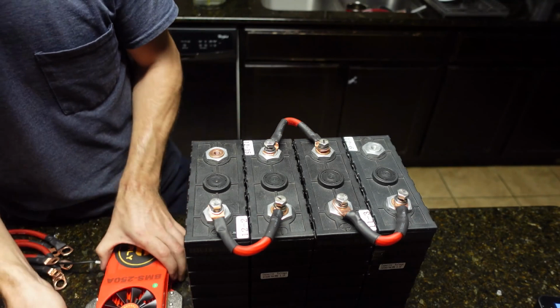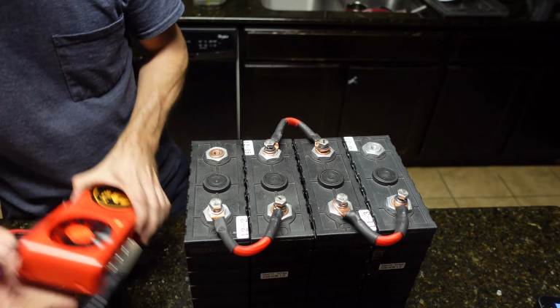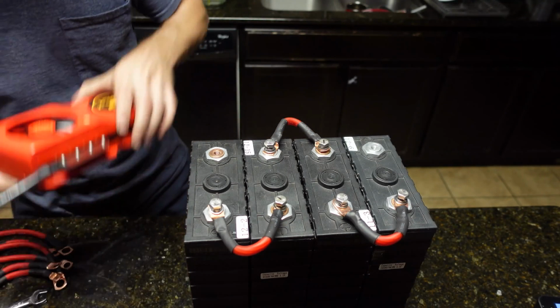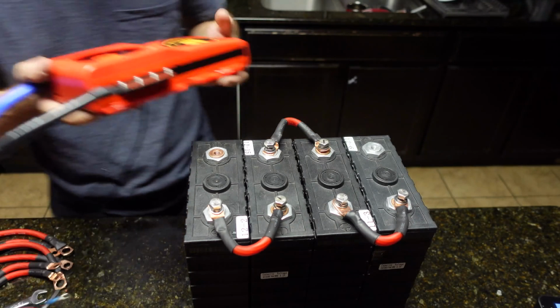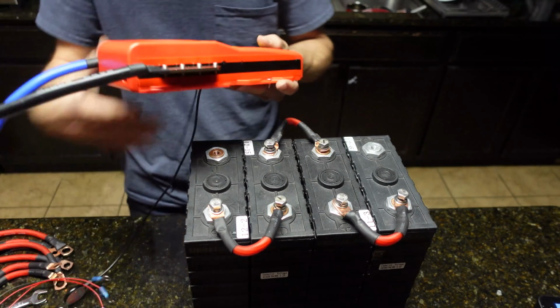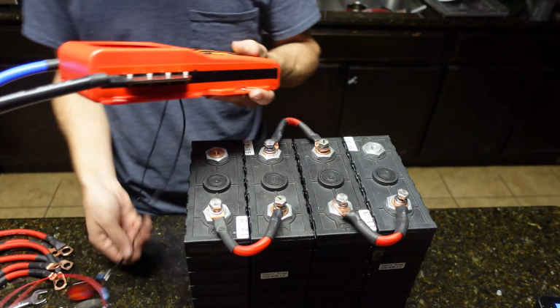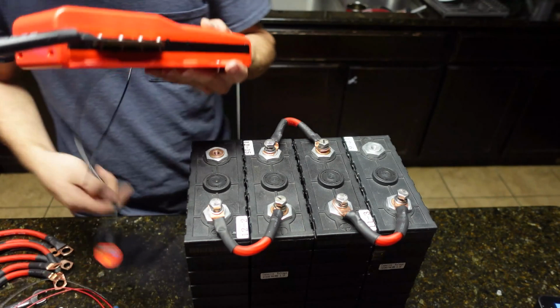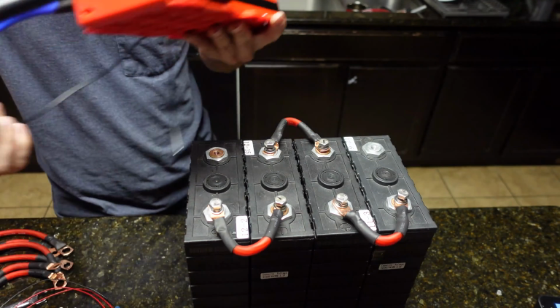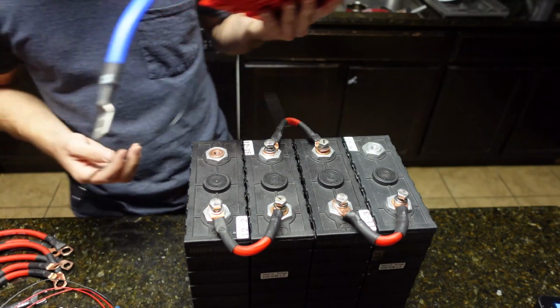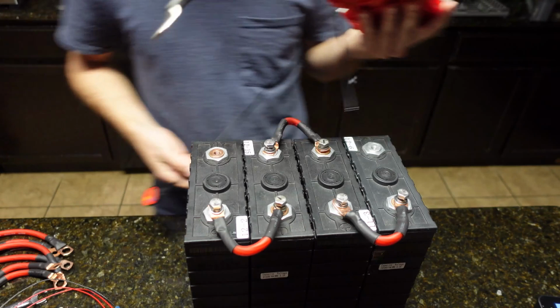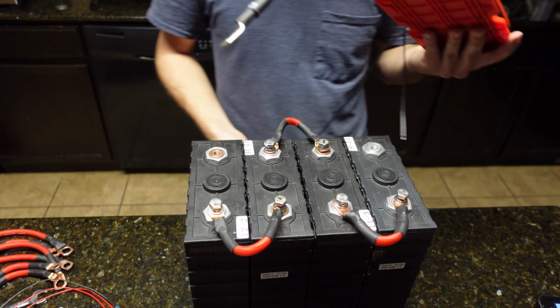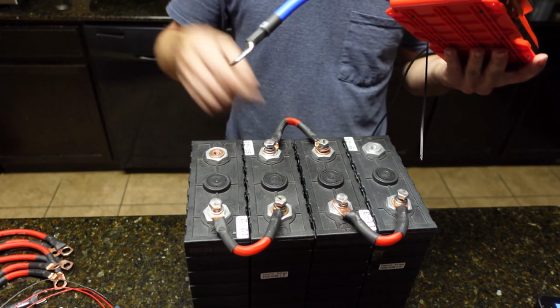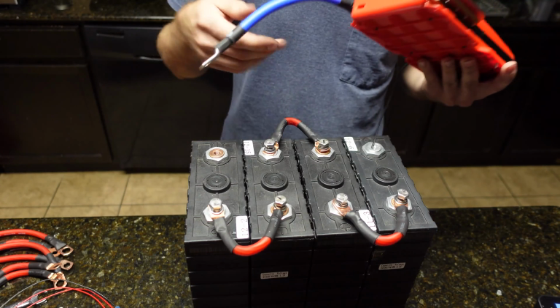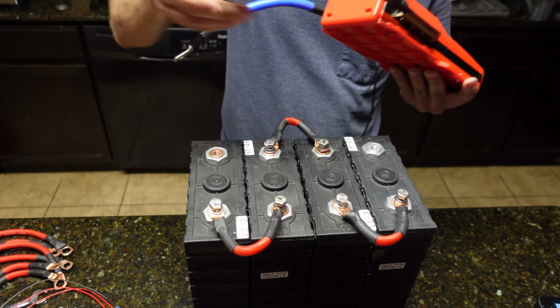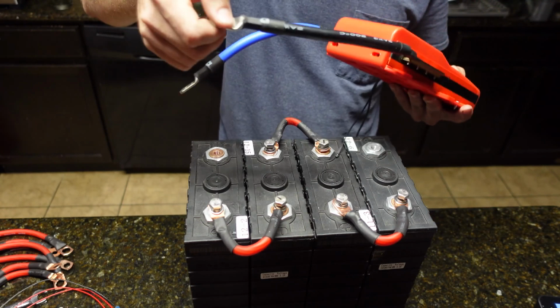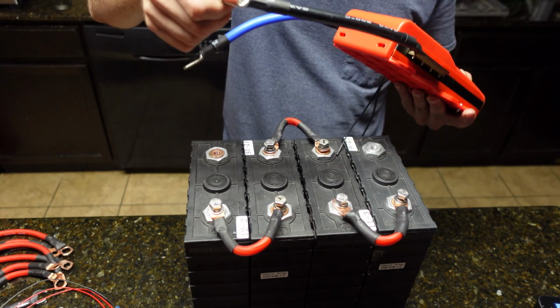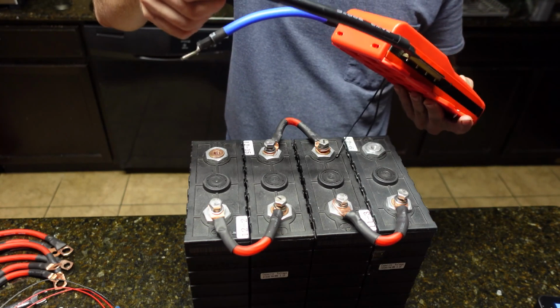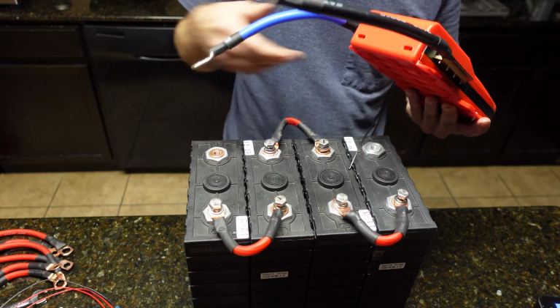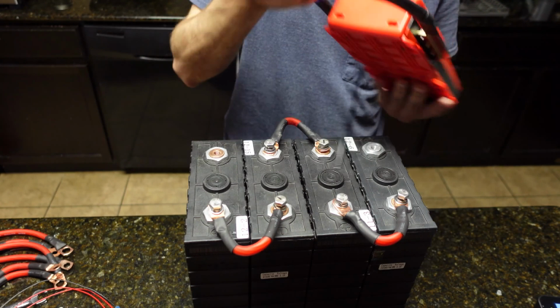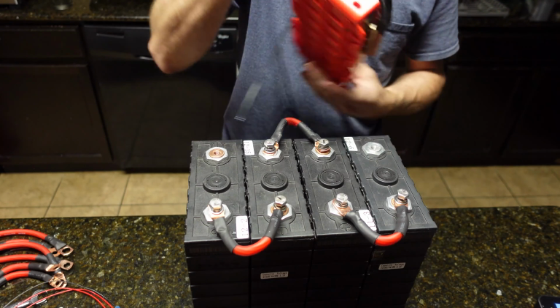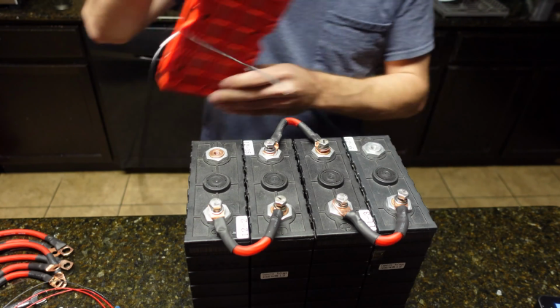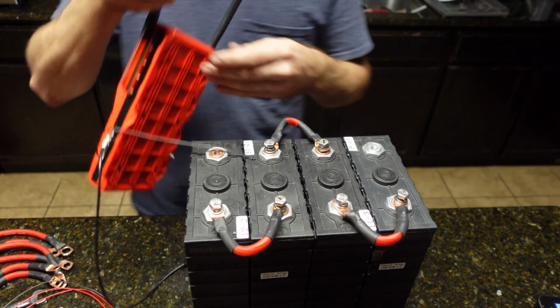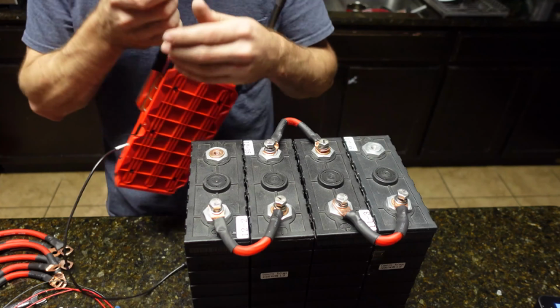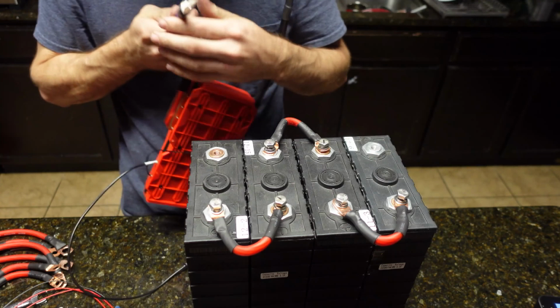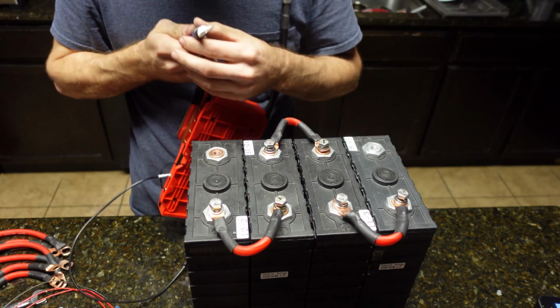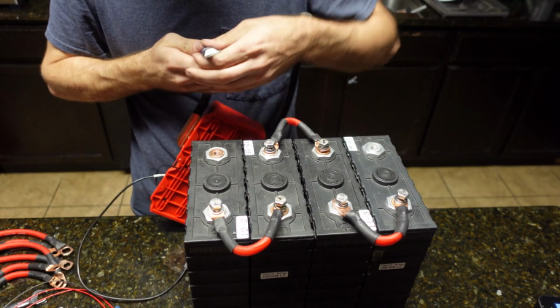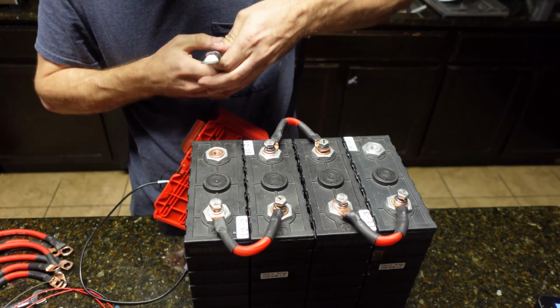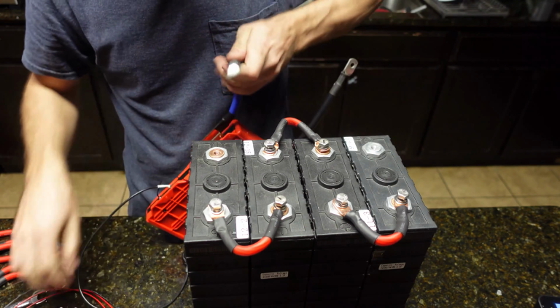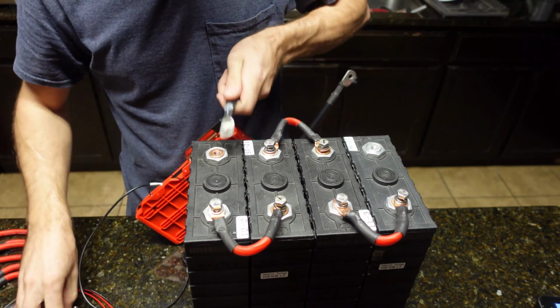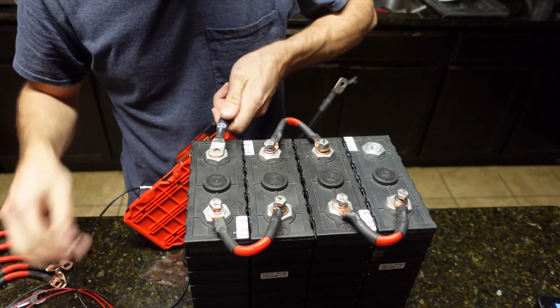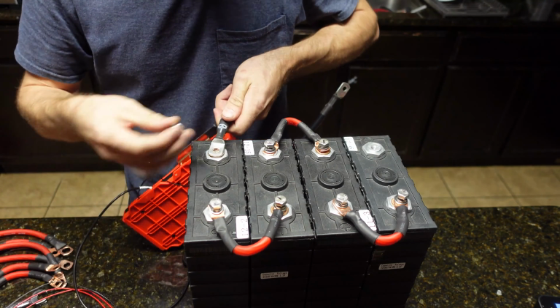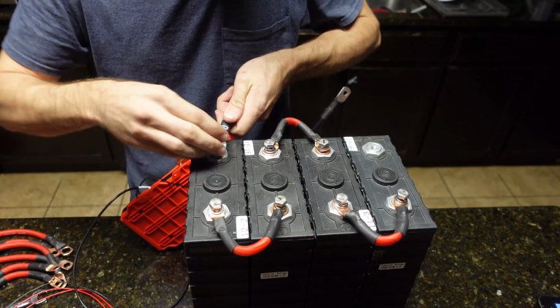Your BMS is going to go on the negative side. Take the B-negative wire — that's the blue wire in this case — and go ahead and attach it to the main negative terminal.